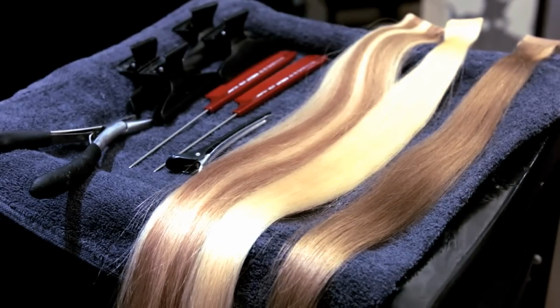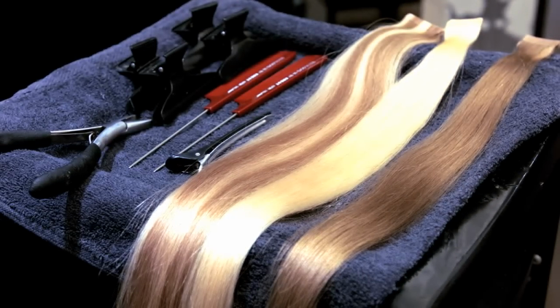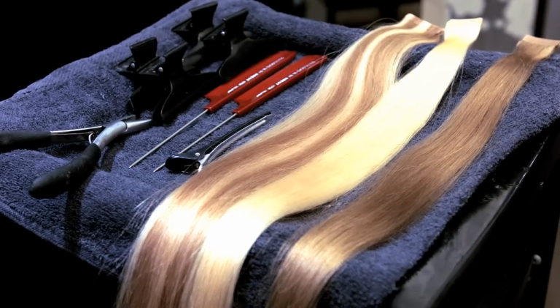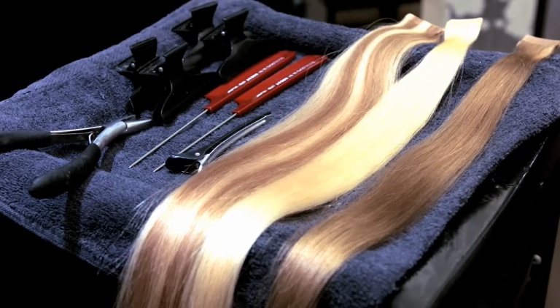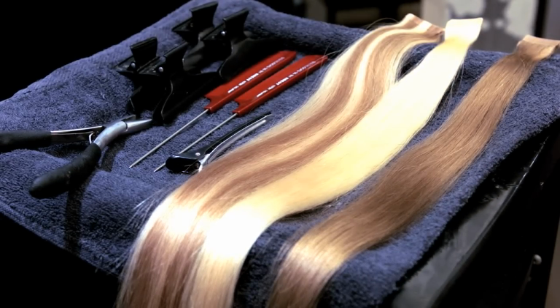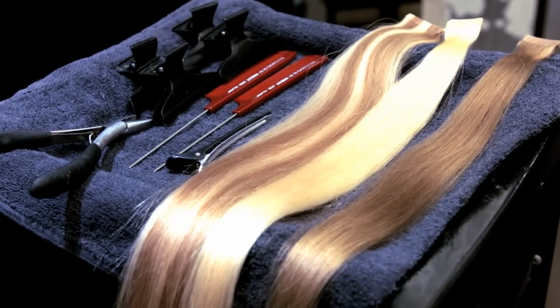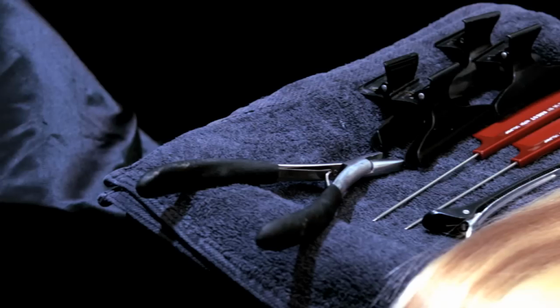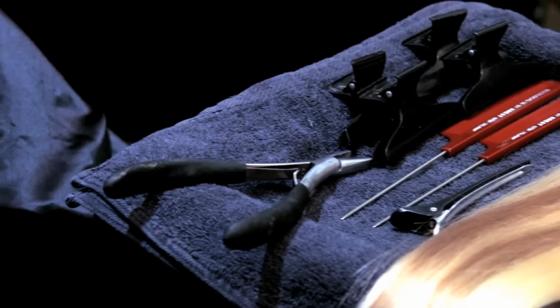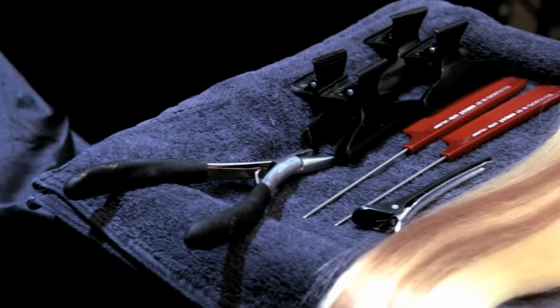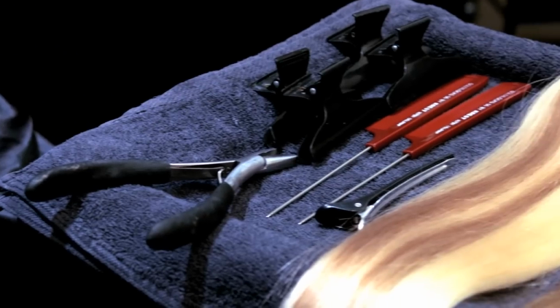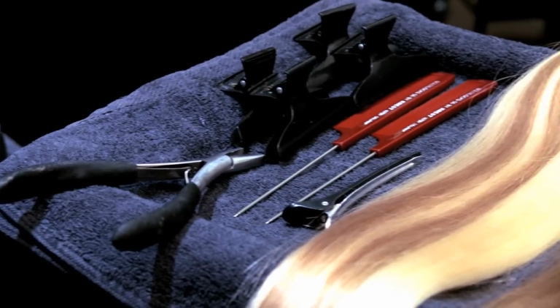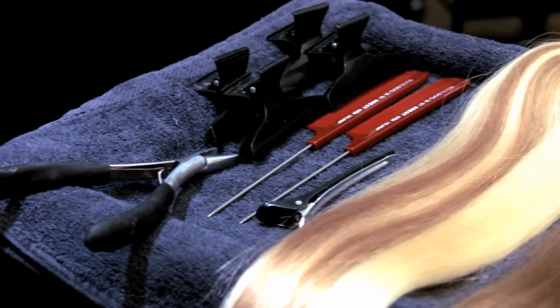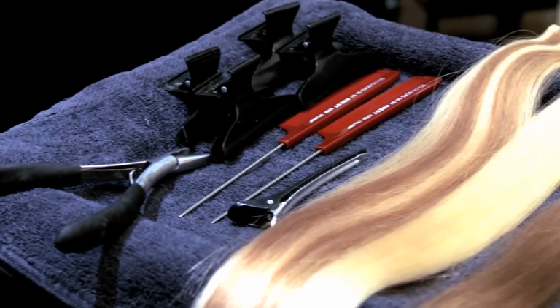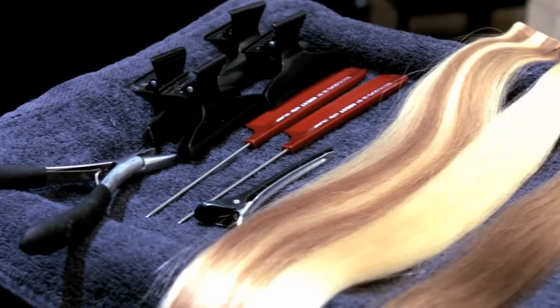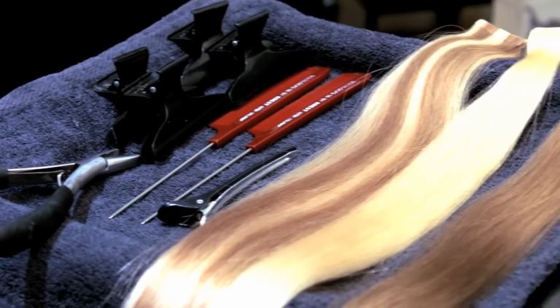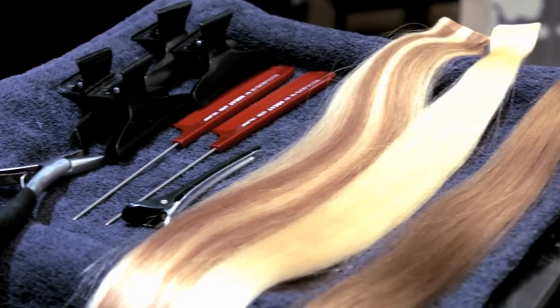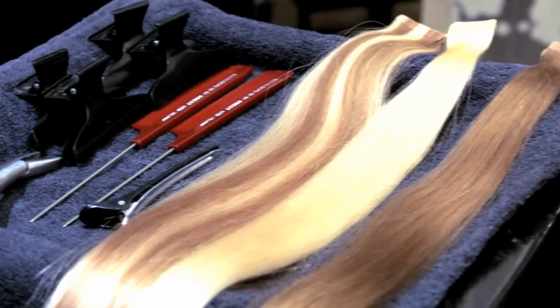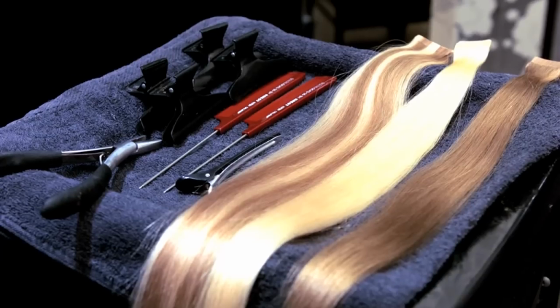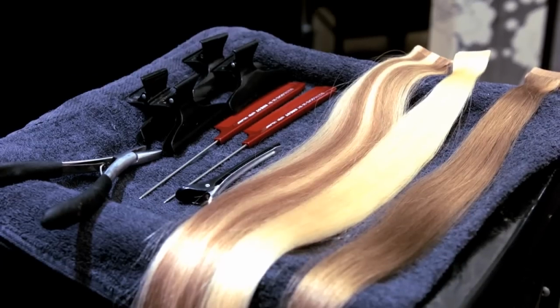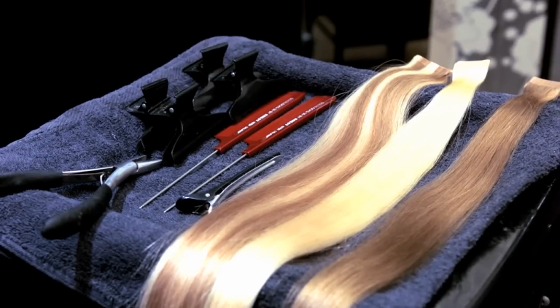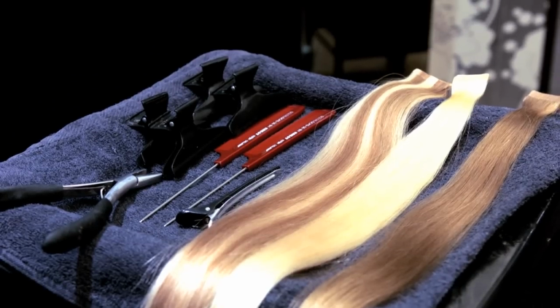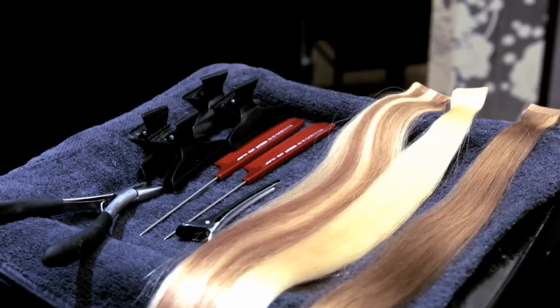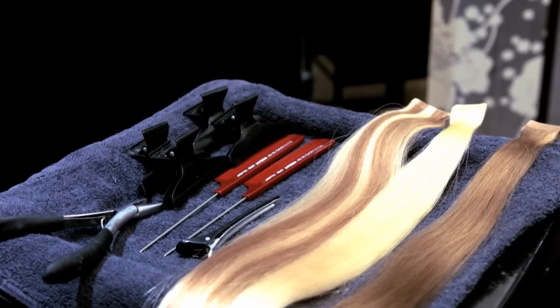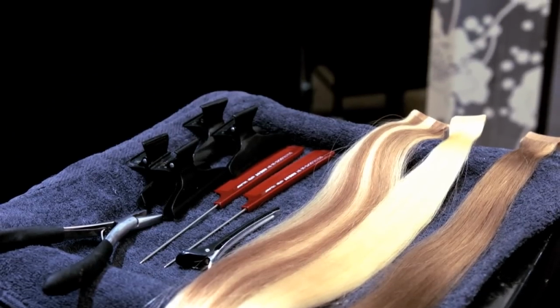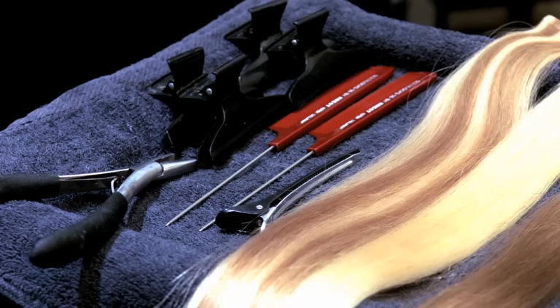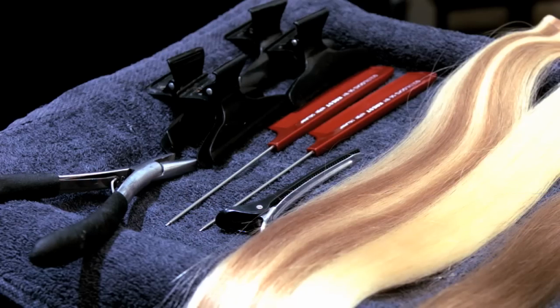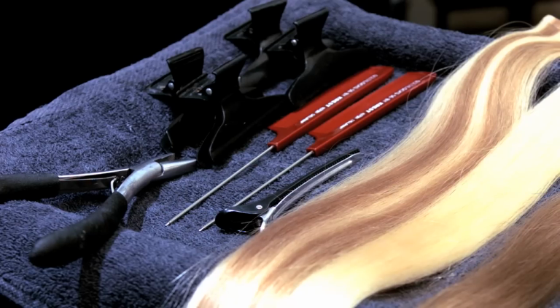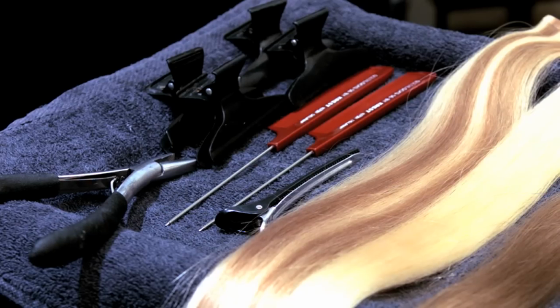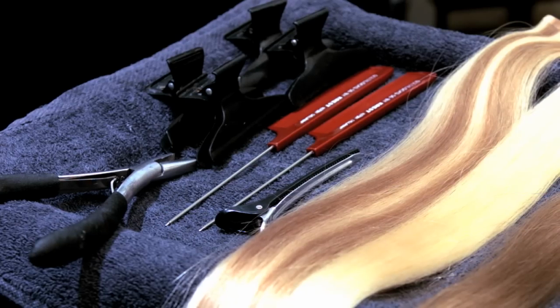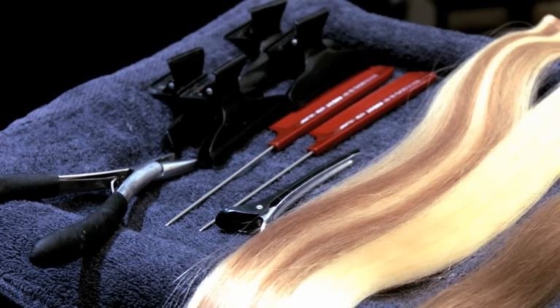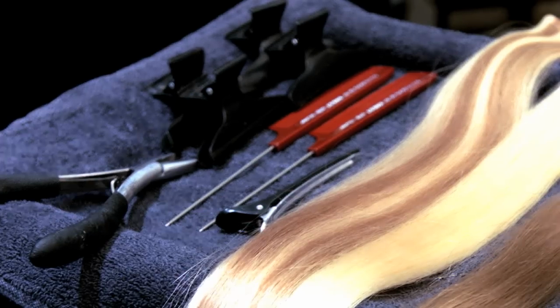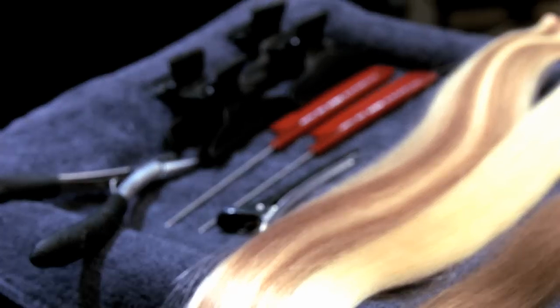You will need the following tools to perform your application: flat plated pliers, 2 metal tail combs, 4 butterfly clips, and 1 slide clip.